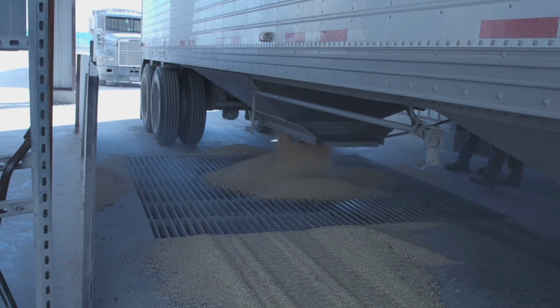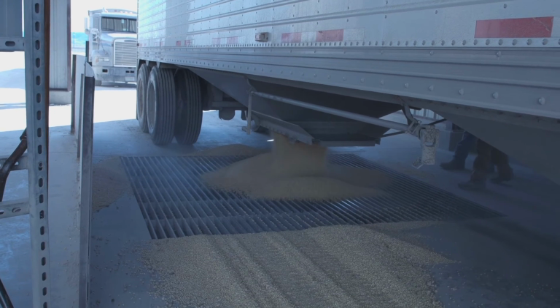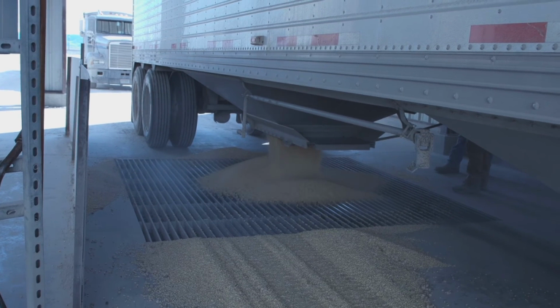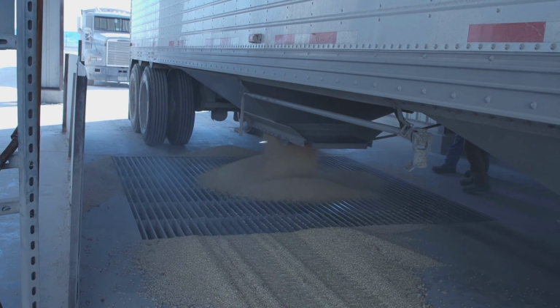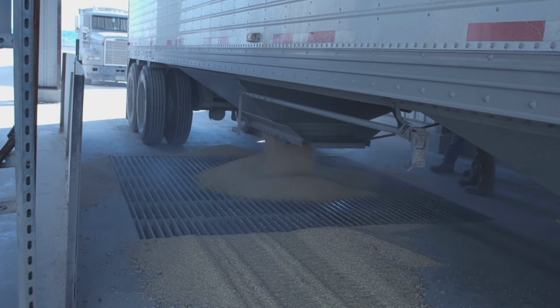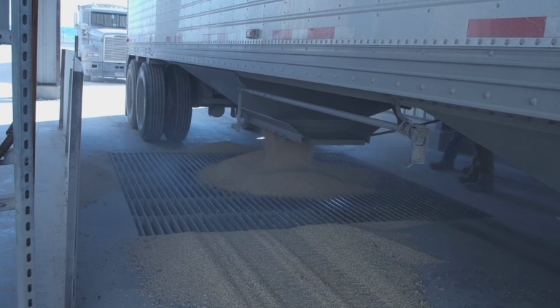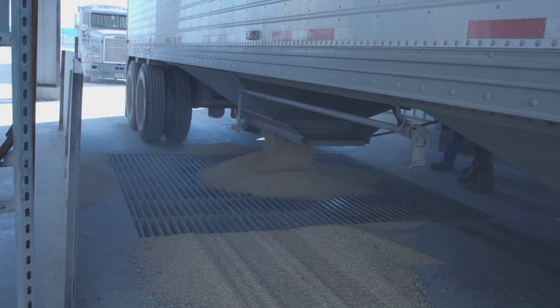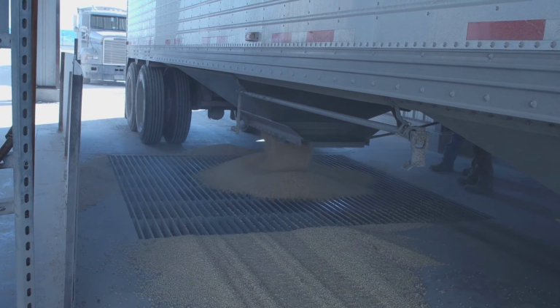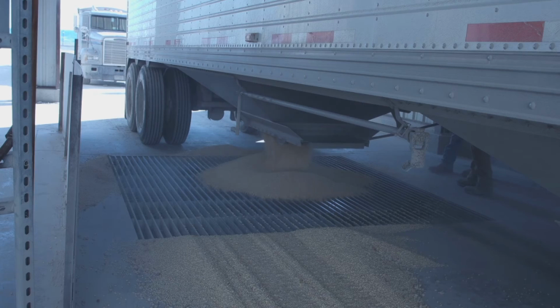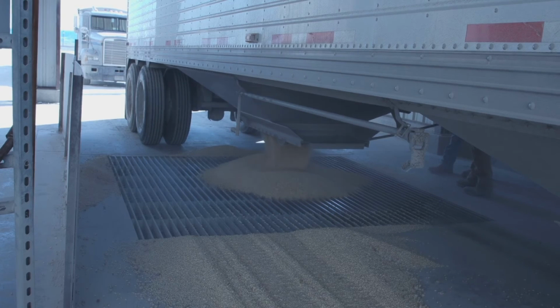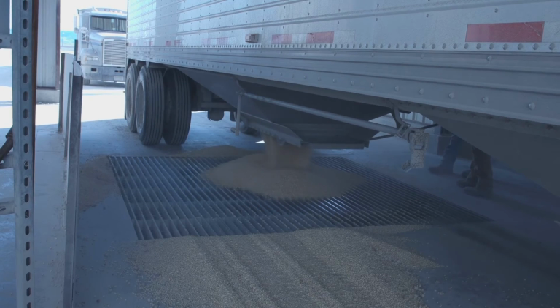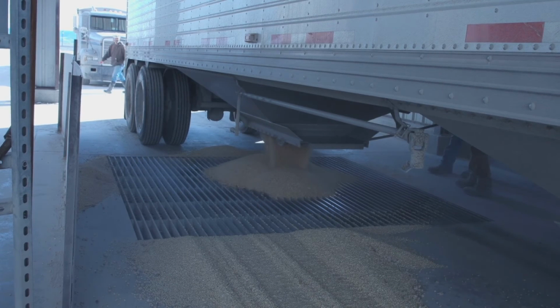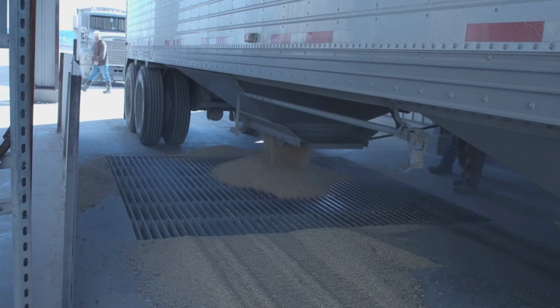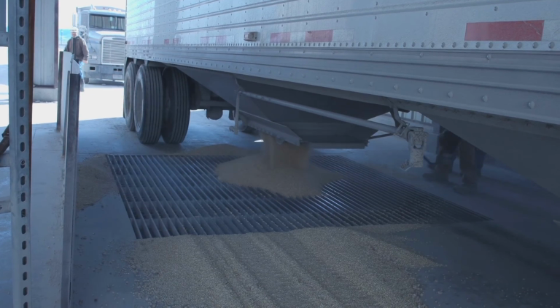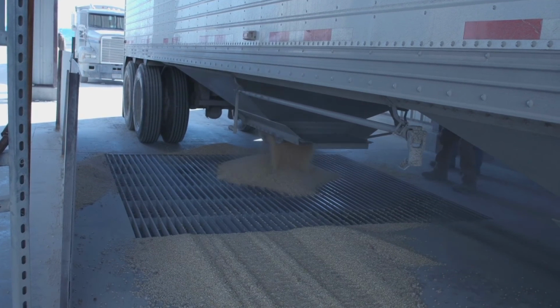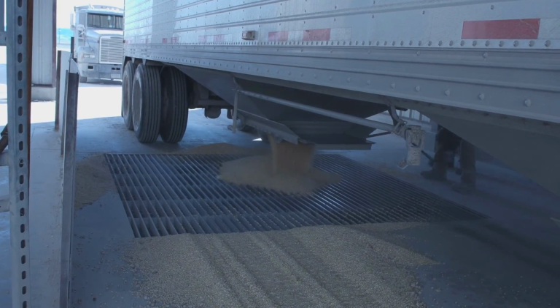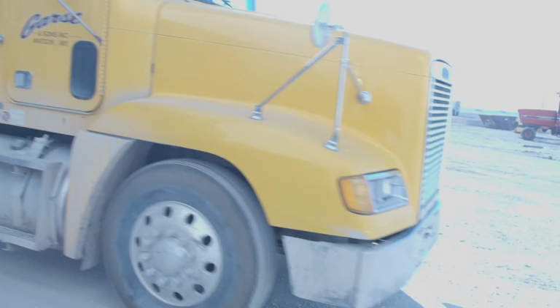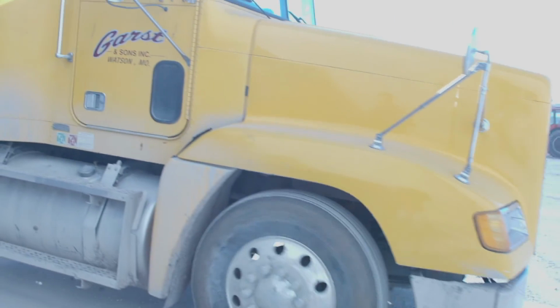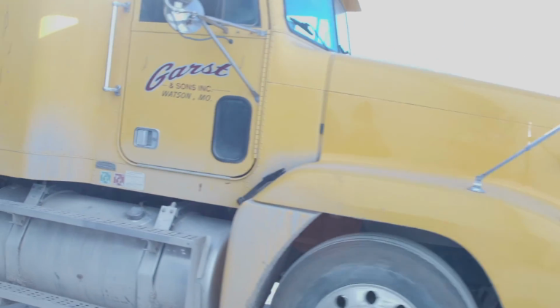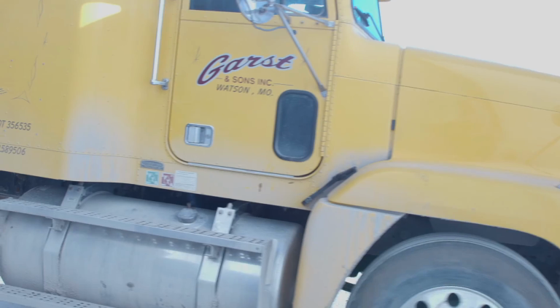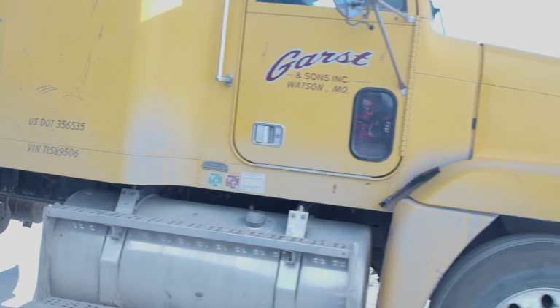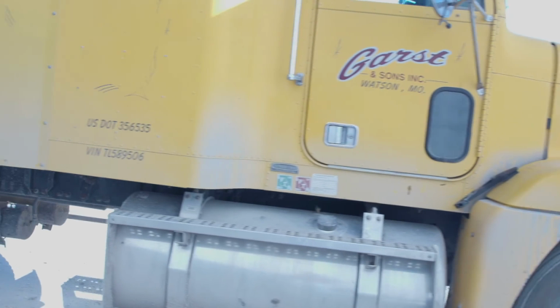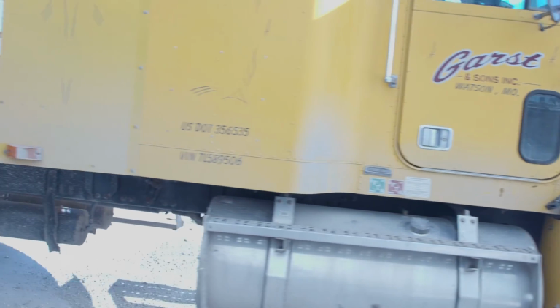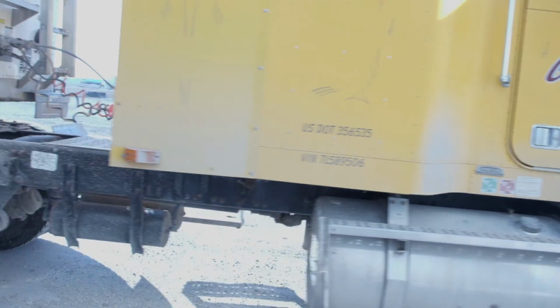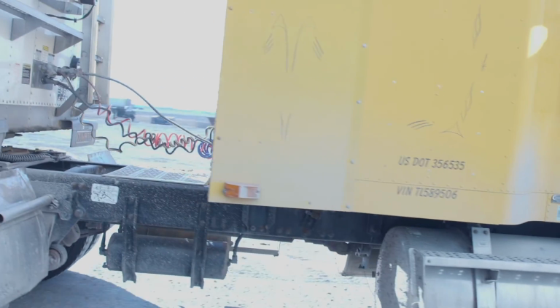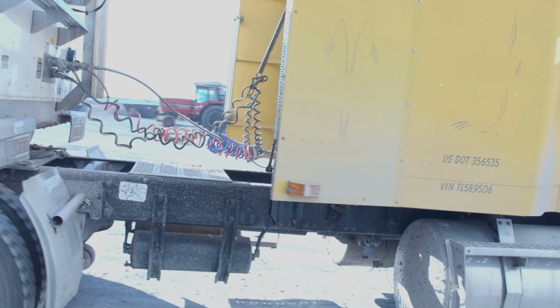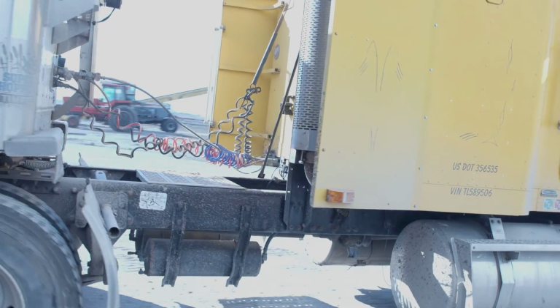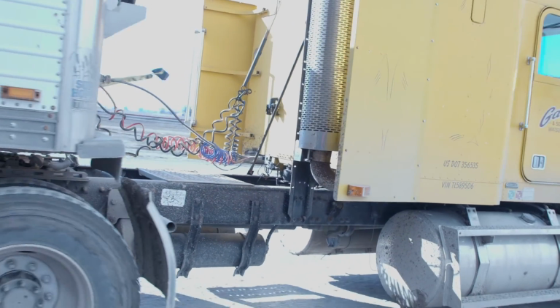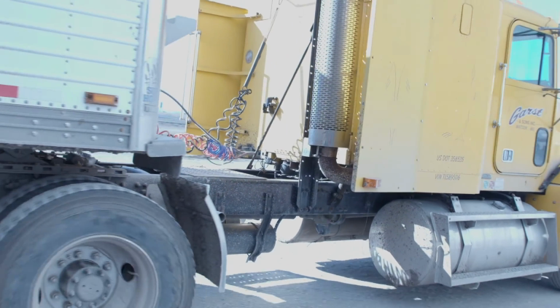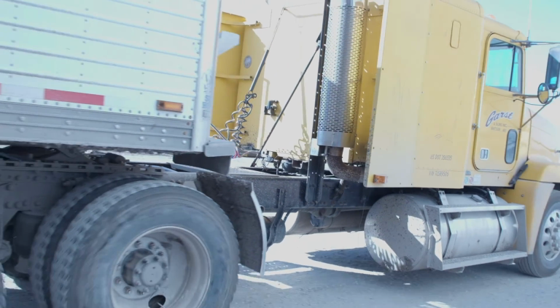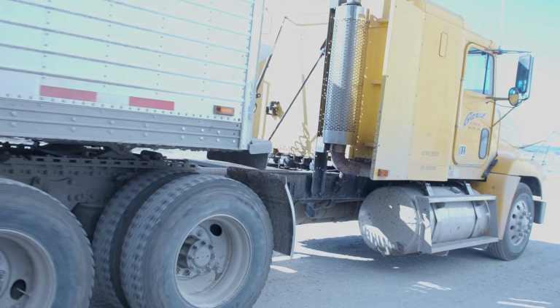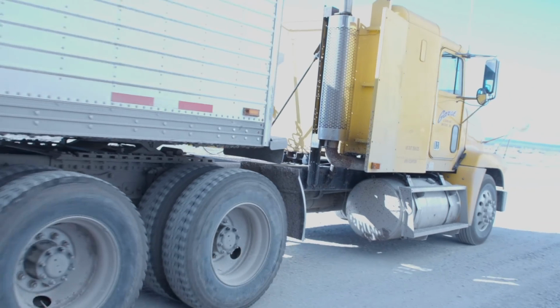Typically, if it's a good day, we're trying to get around maybe 10 trips in between two trucks — so five or six per truck would be a pretty good day for us. And we usually haul around a thousand bushels per load.